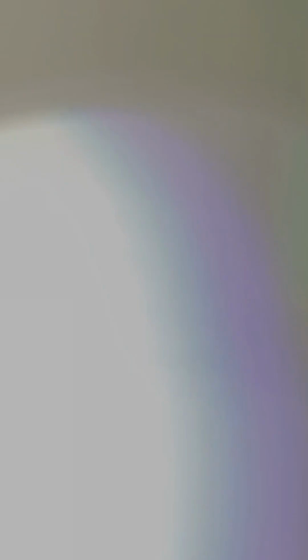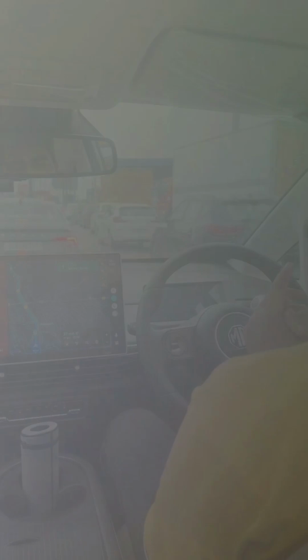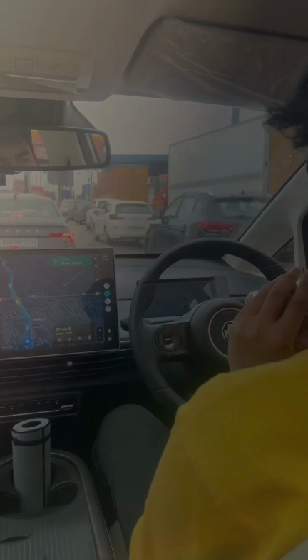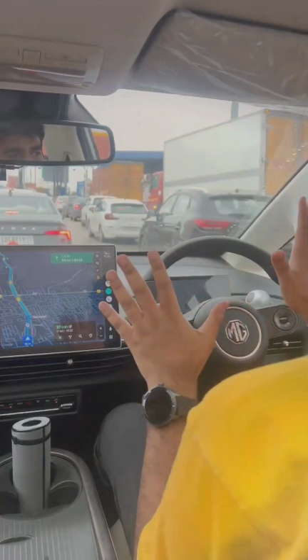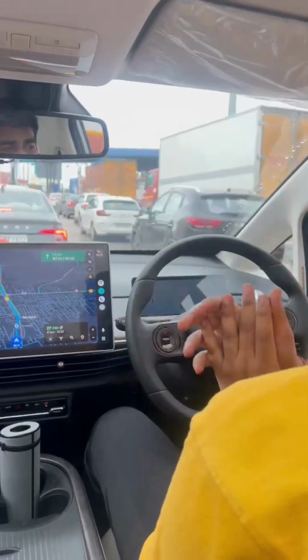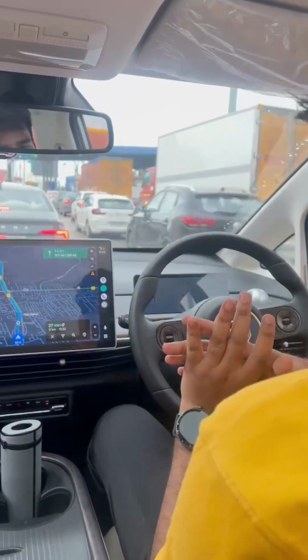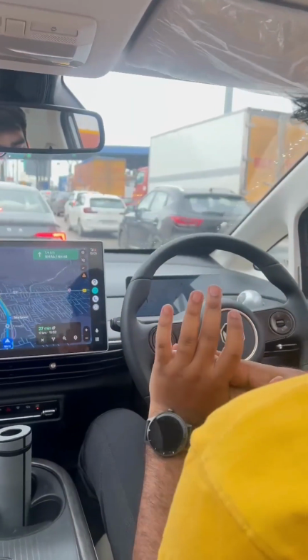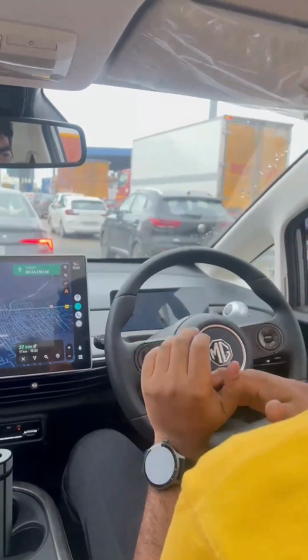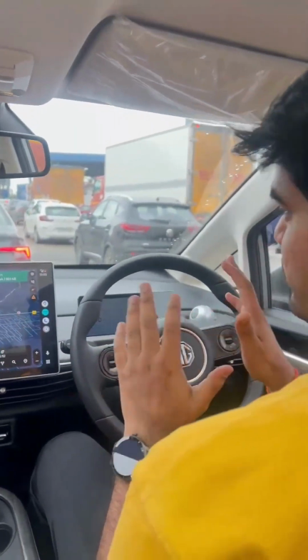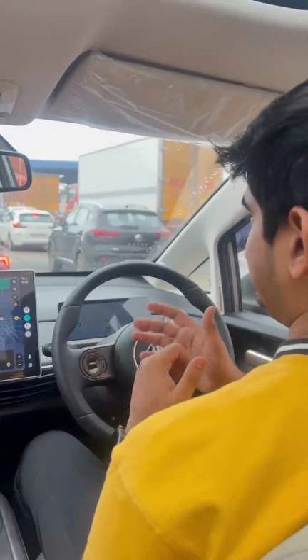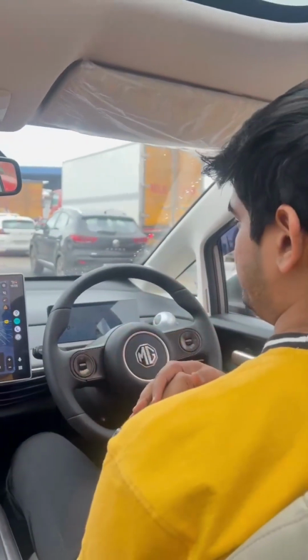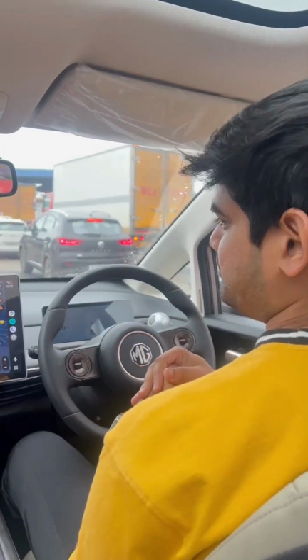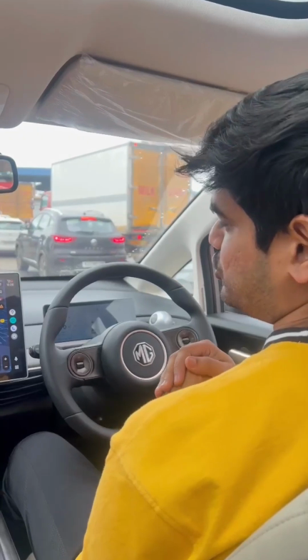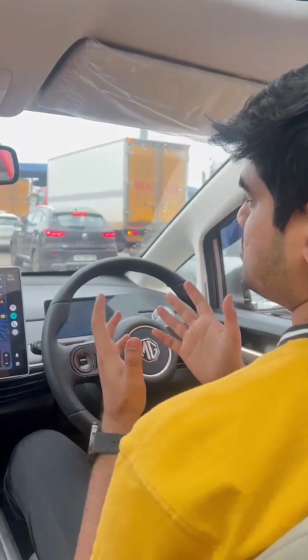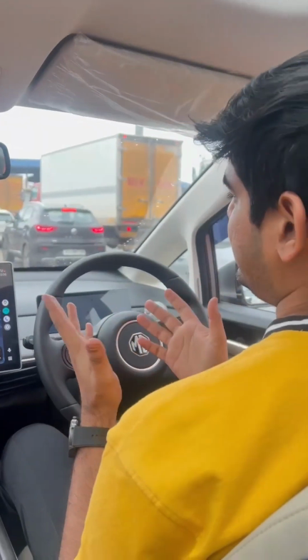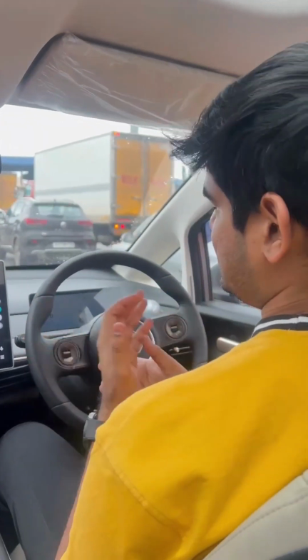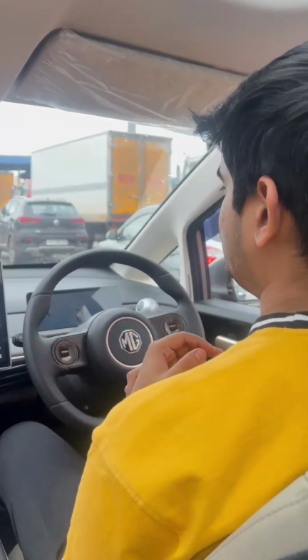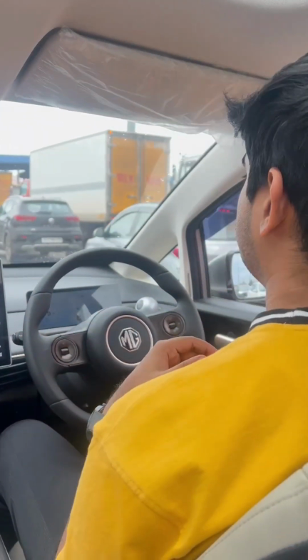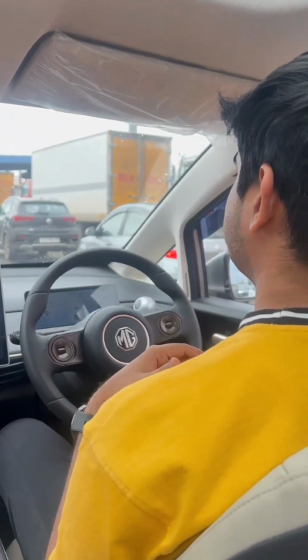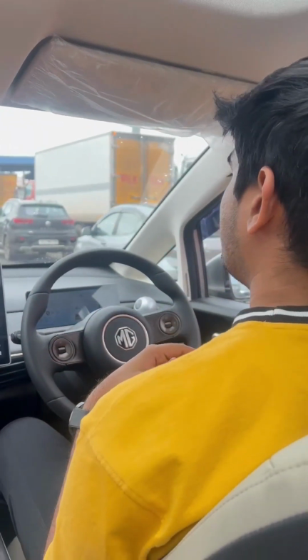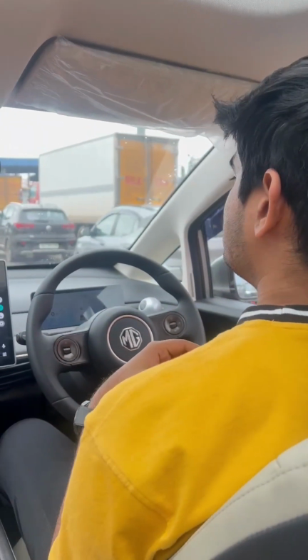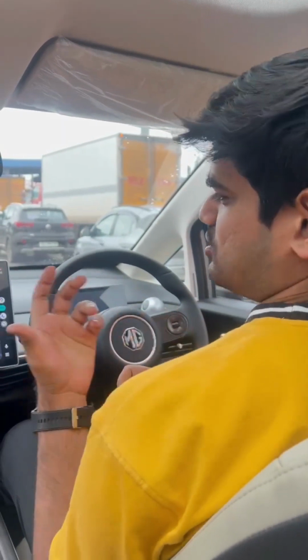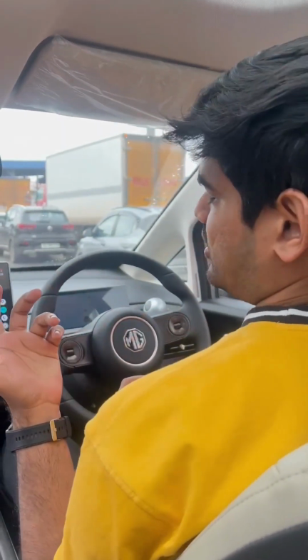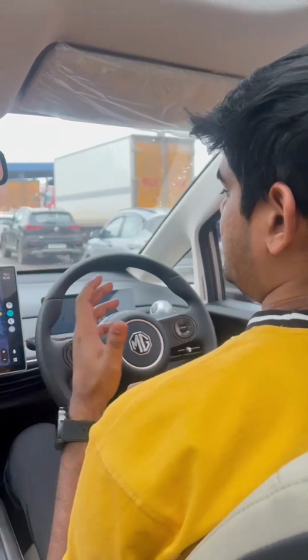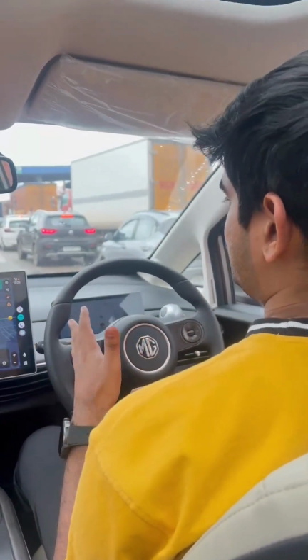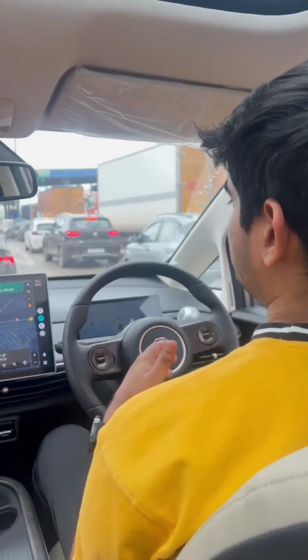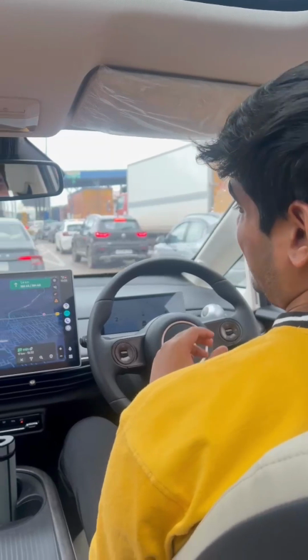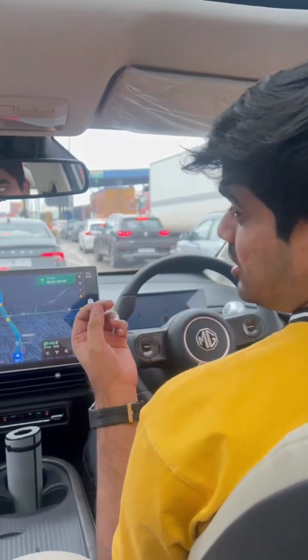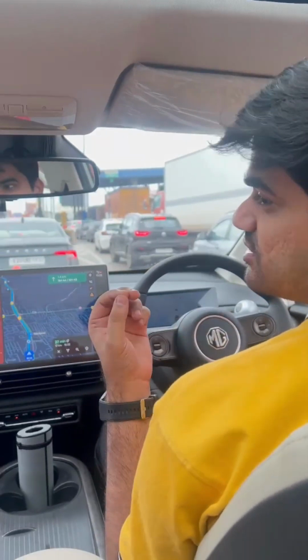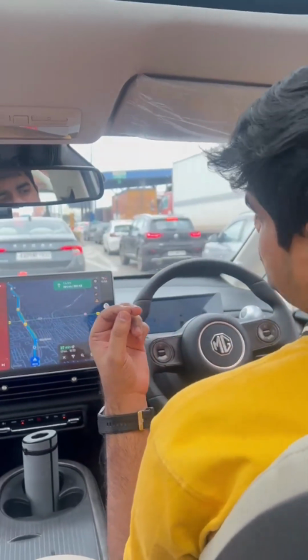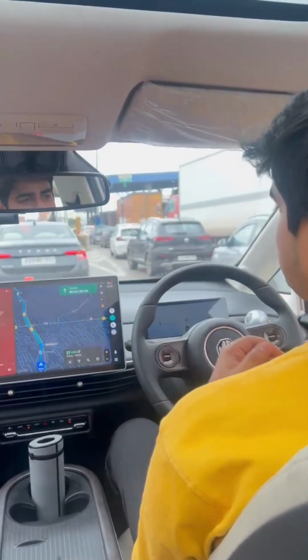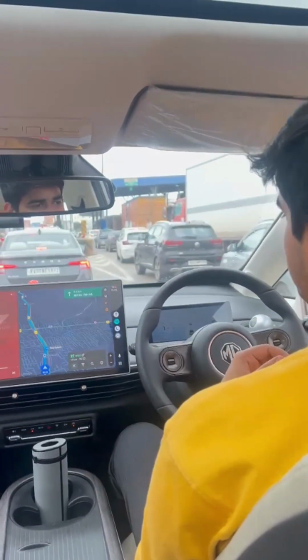So guys, right now I'm driving the MG Windsor EV Pro which comes with ADAS Level 2 technology. So just a short clip, I'll just show you the traffic jam assist feature of this car.